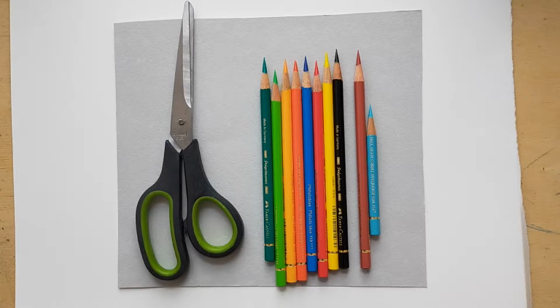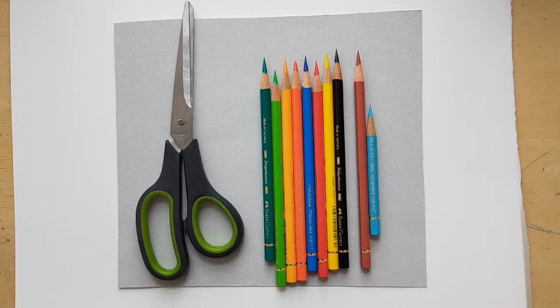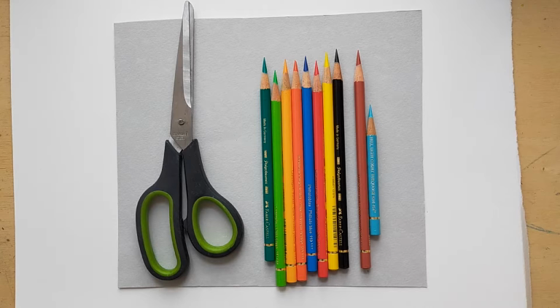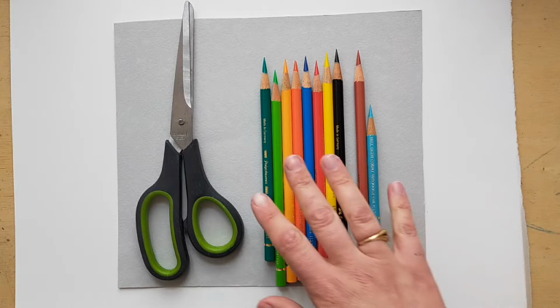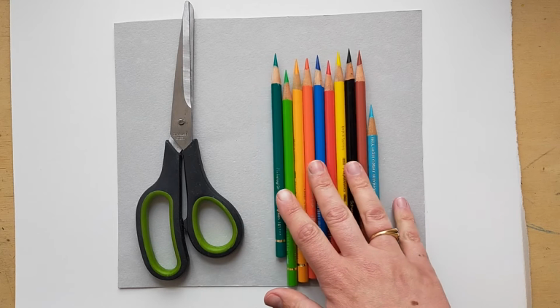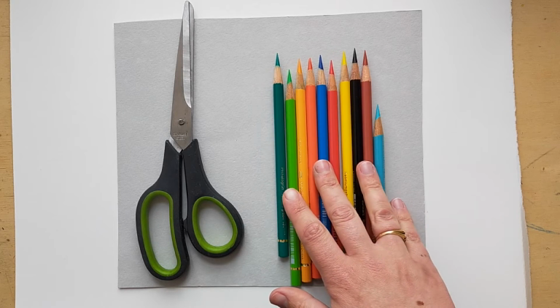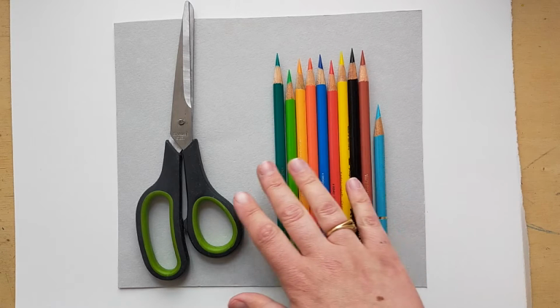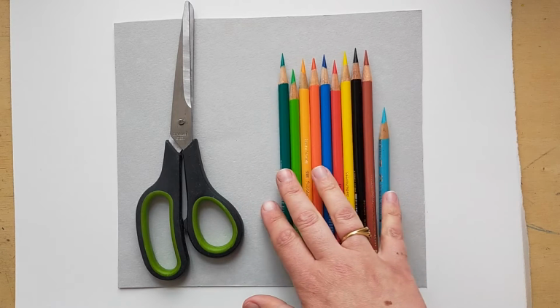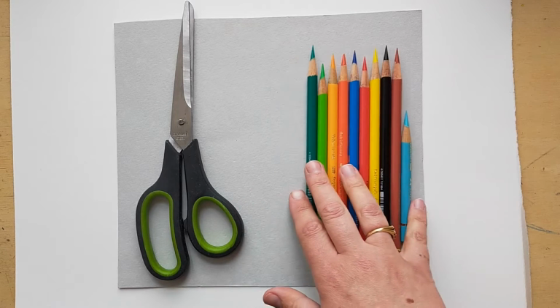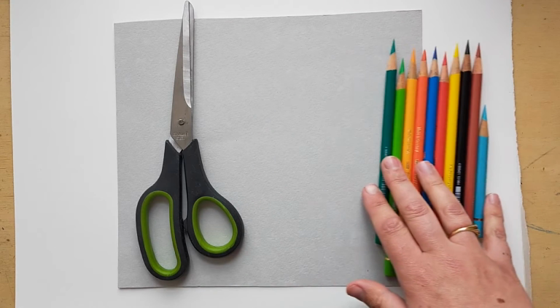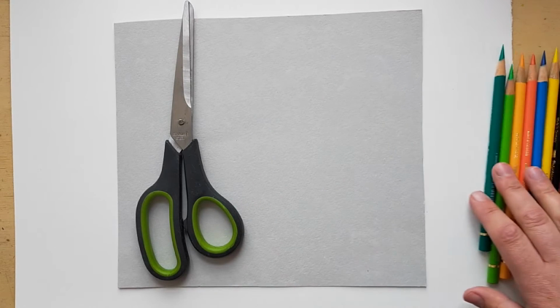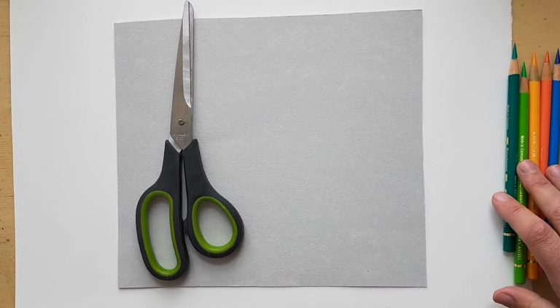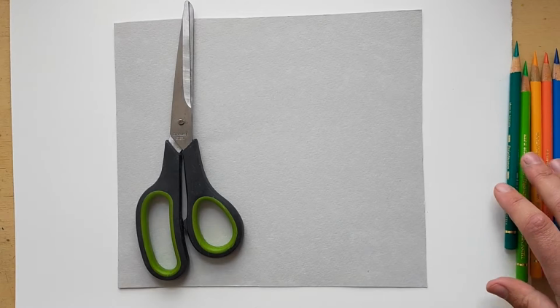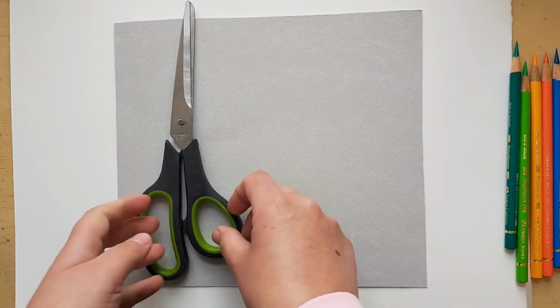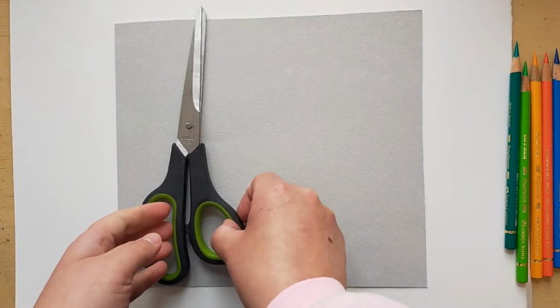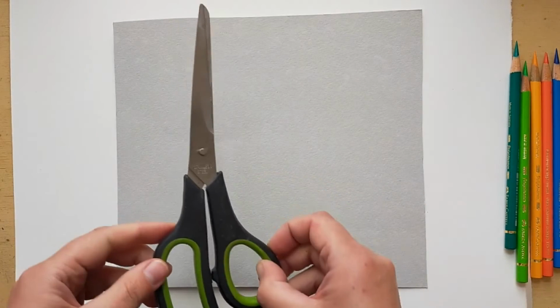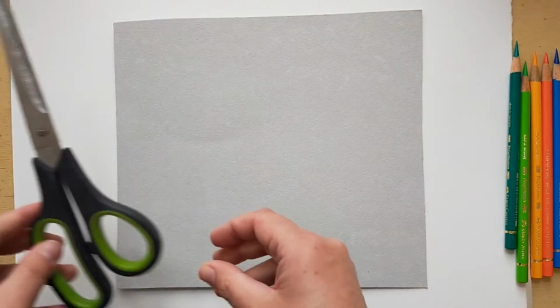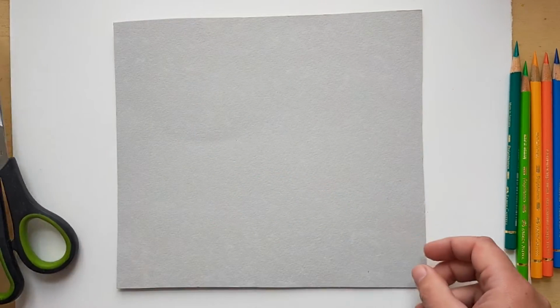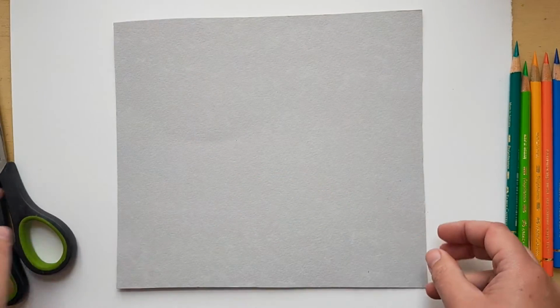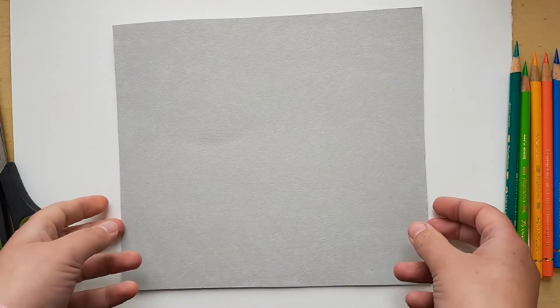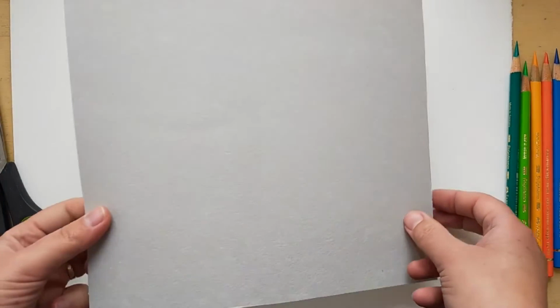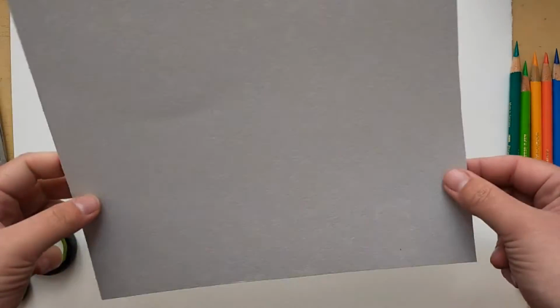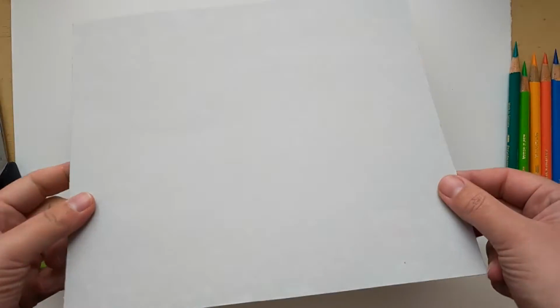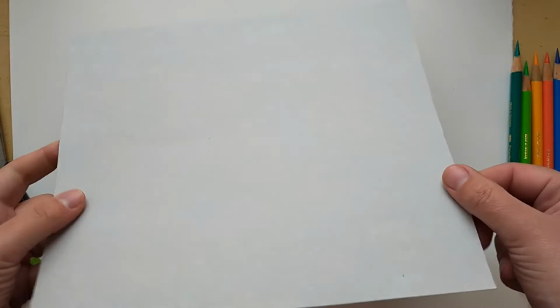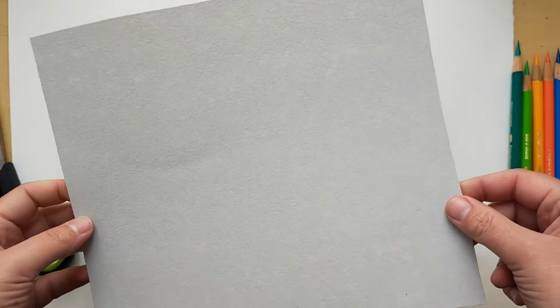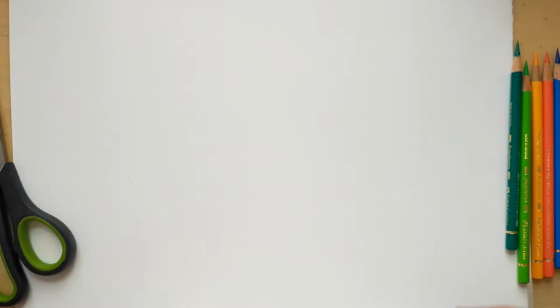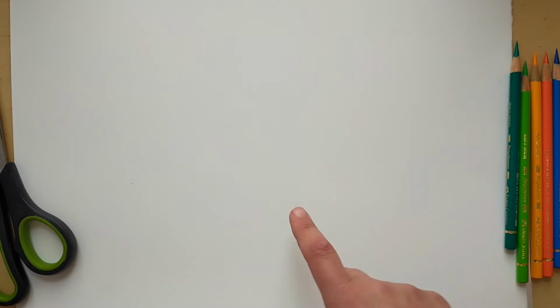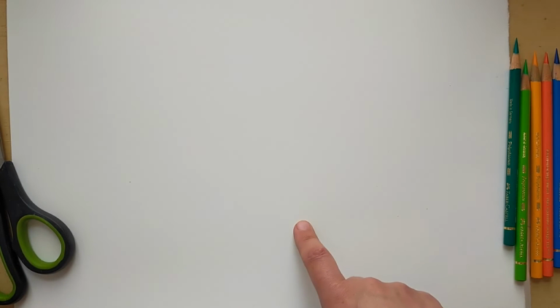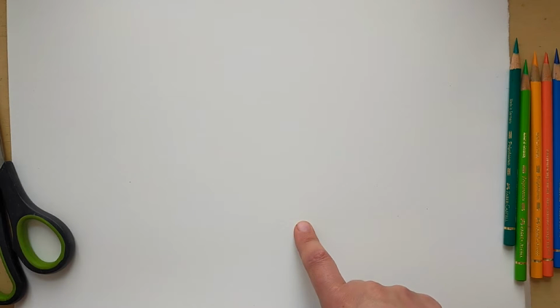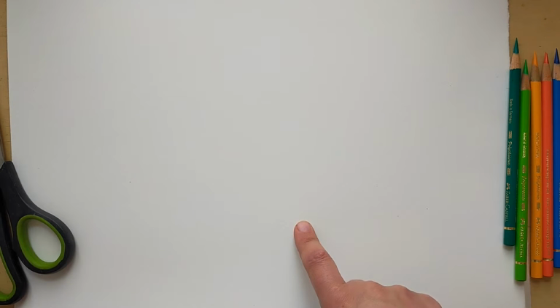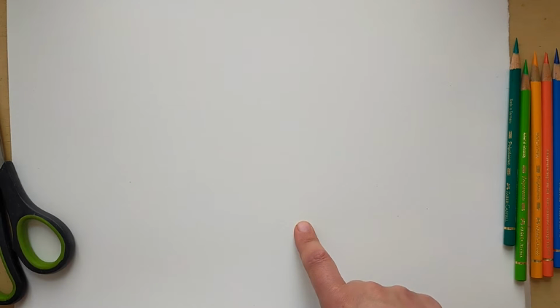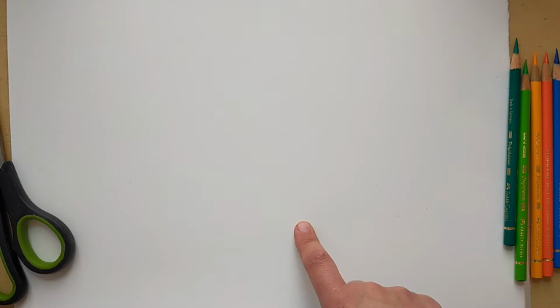To do our drawings we're going to need some coloured pencils, whatever you have. We need some scissors and a piece of card that you can cut up, and just a piece of white paper to draw on.